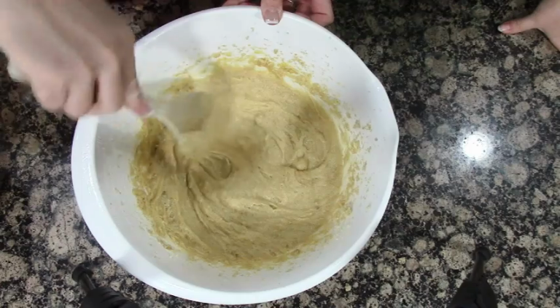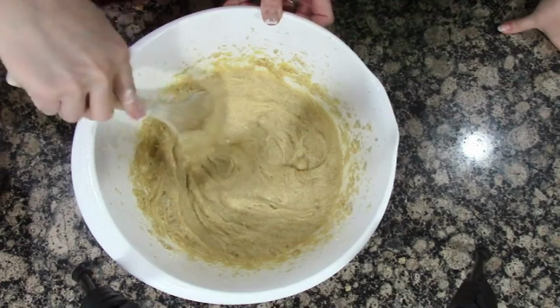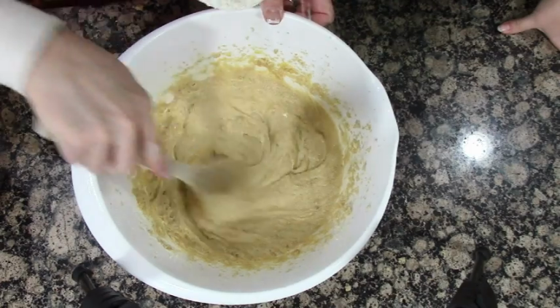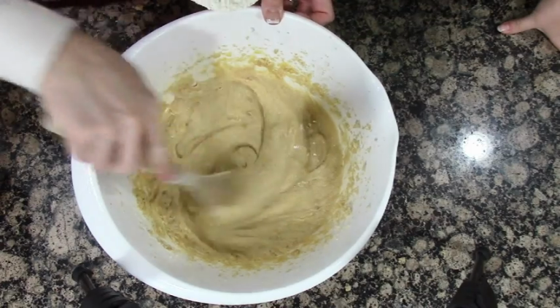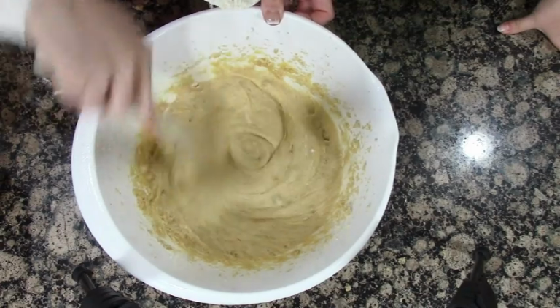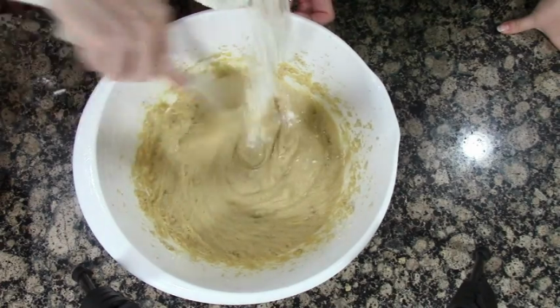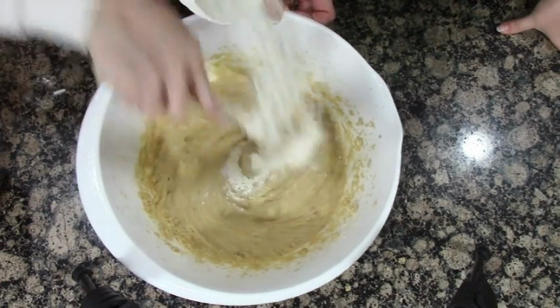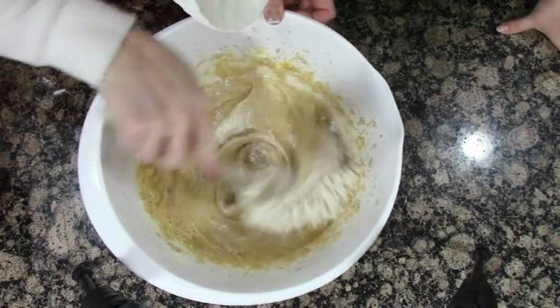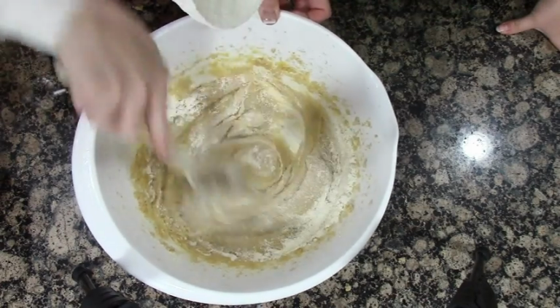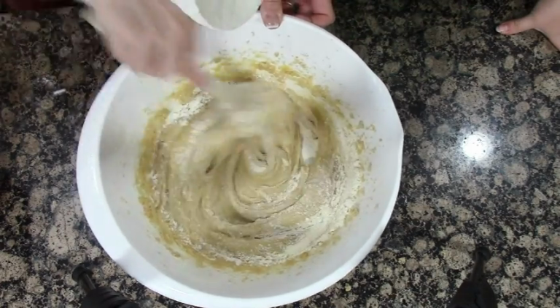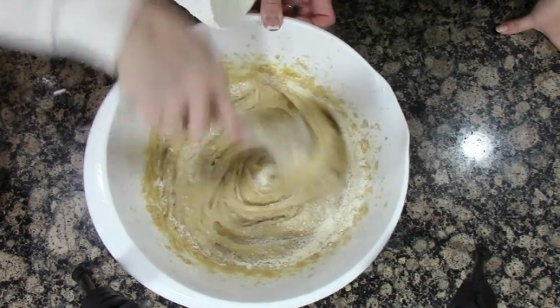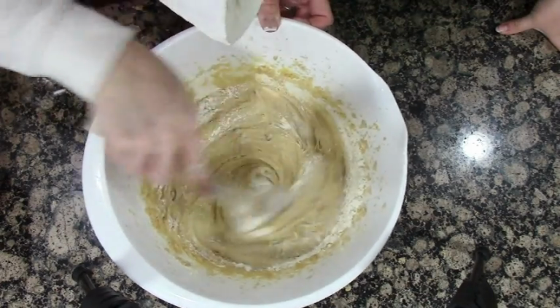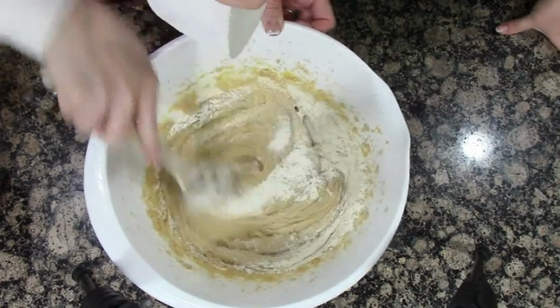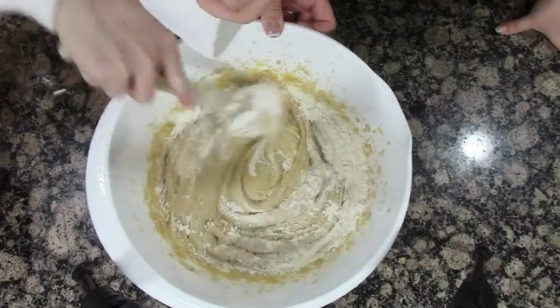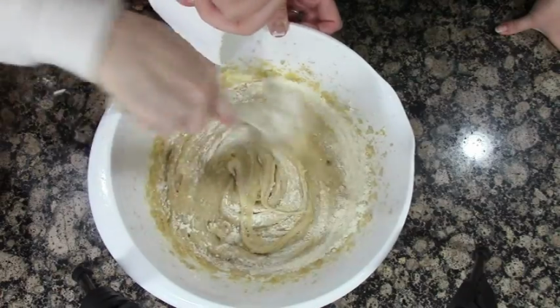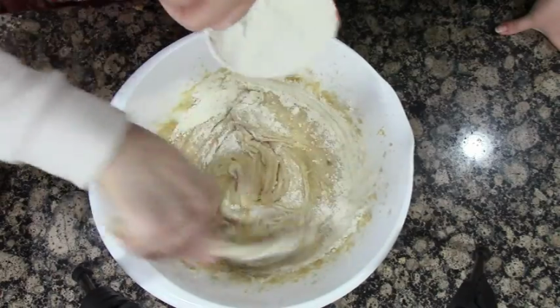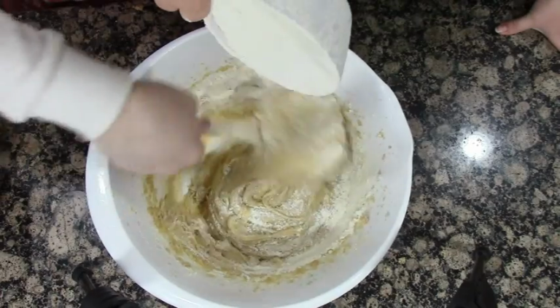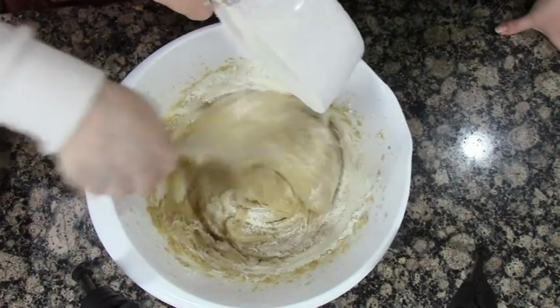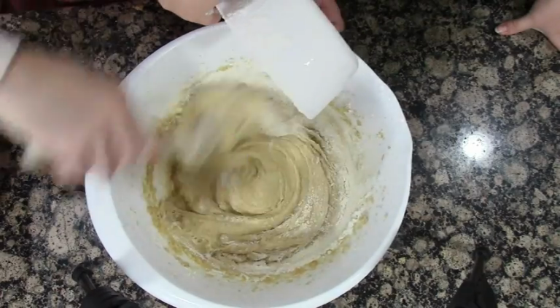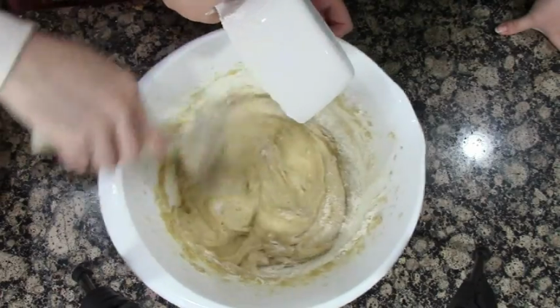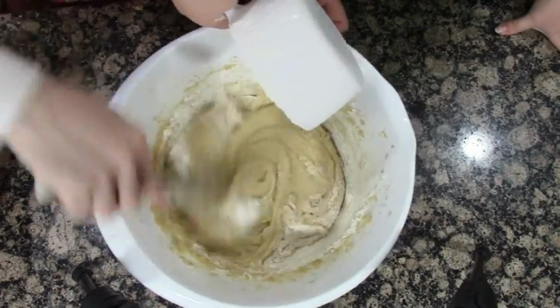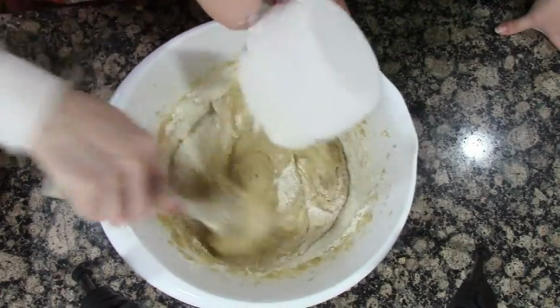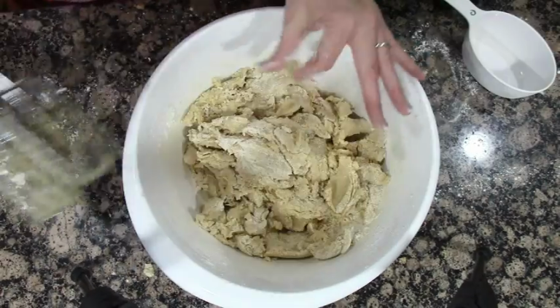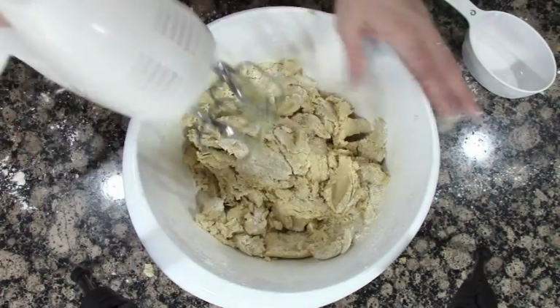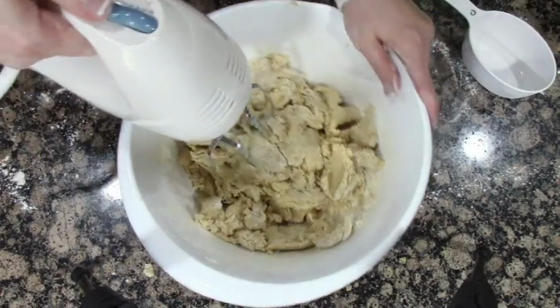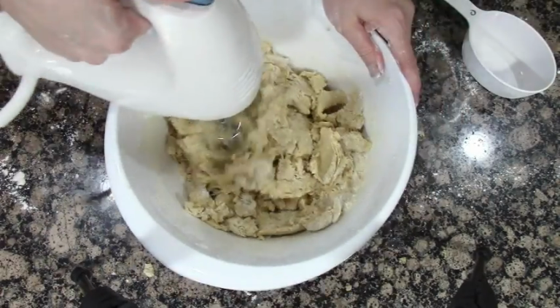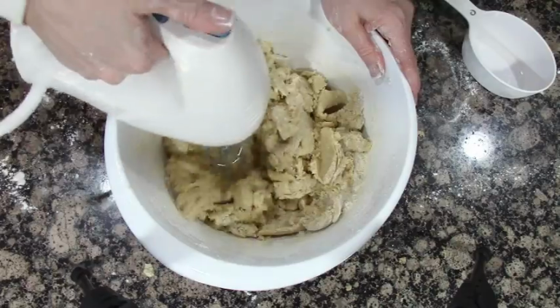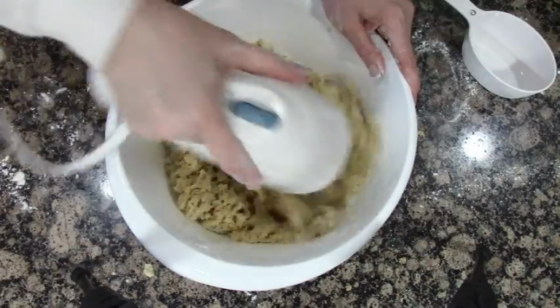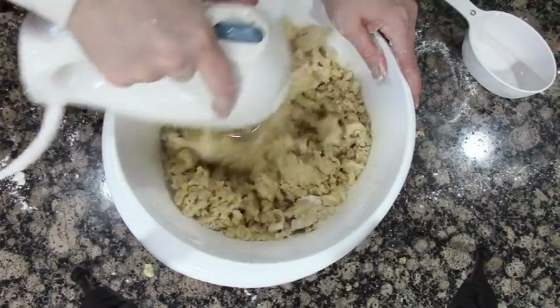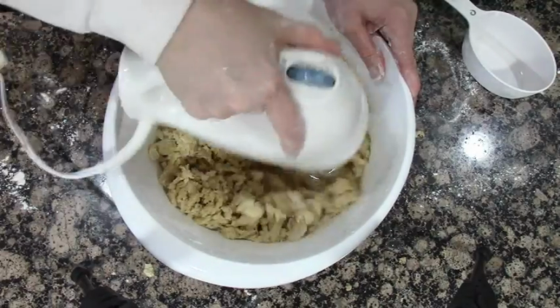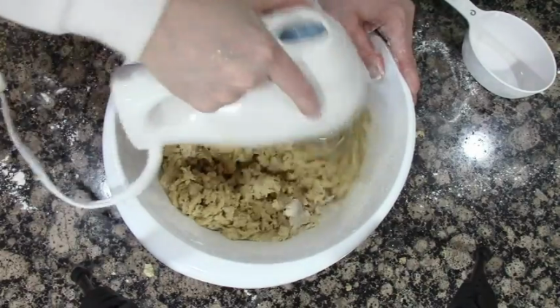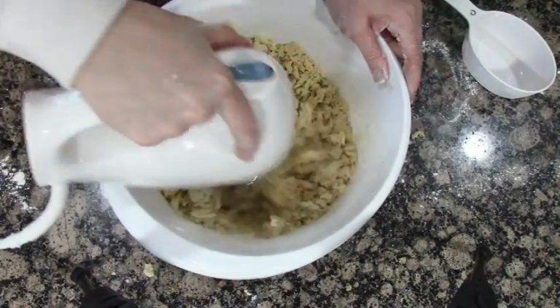Then you're gonna add three cups of flour really slowly and stir that all together — you're gonna hand mix it. Your arm is gonna get tired like mine did, so I took out my mixer to finish it off because my arm could not take it any longer.